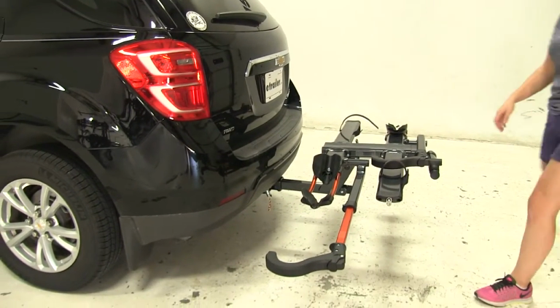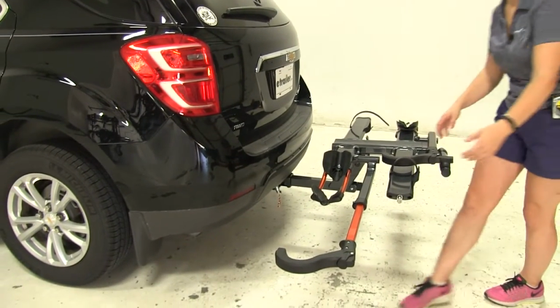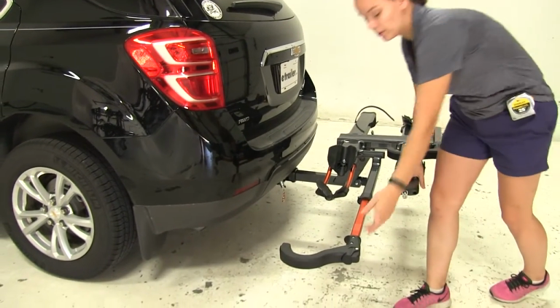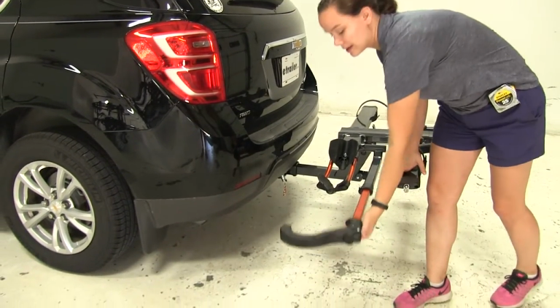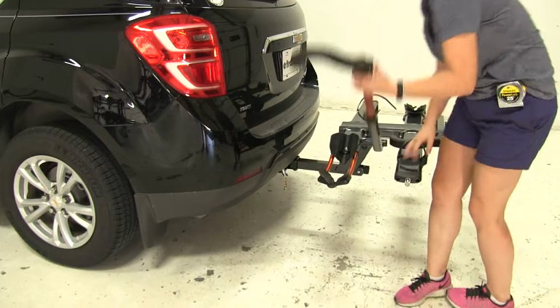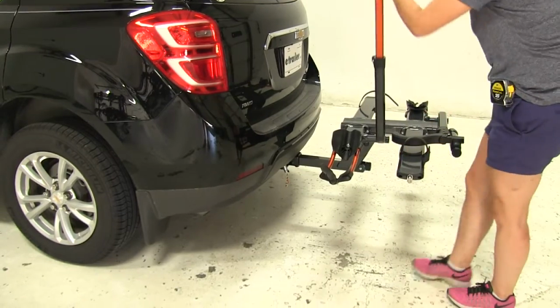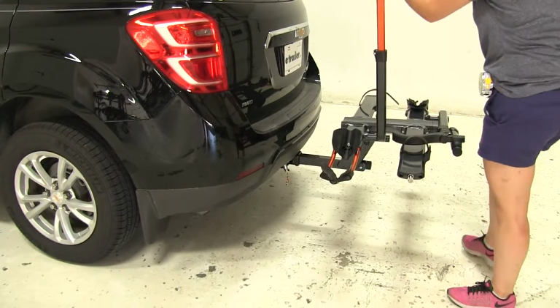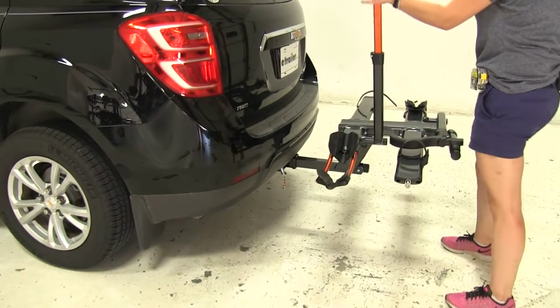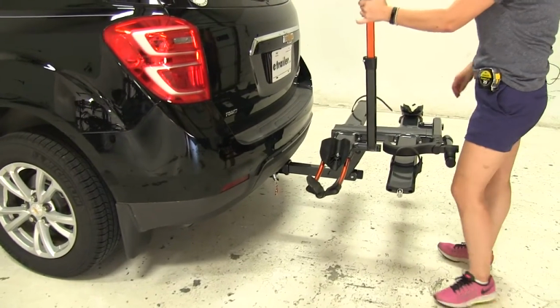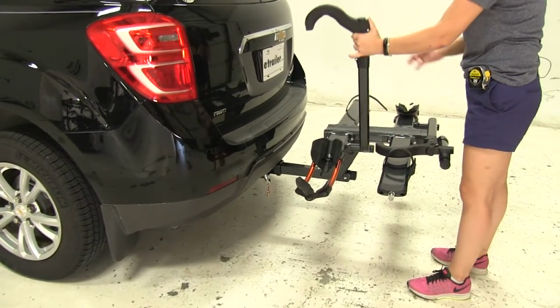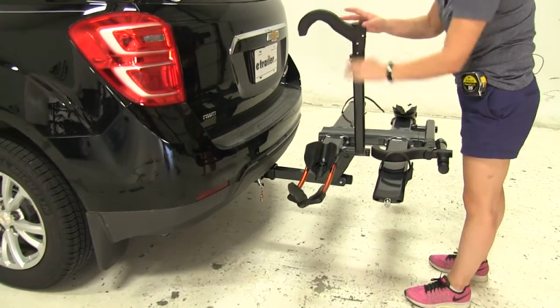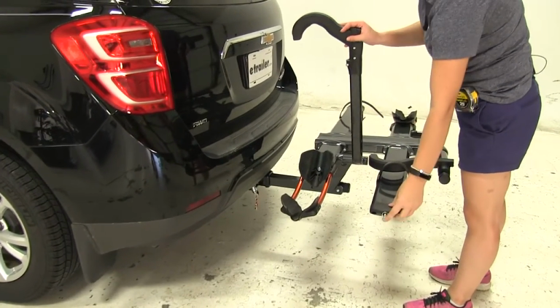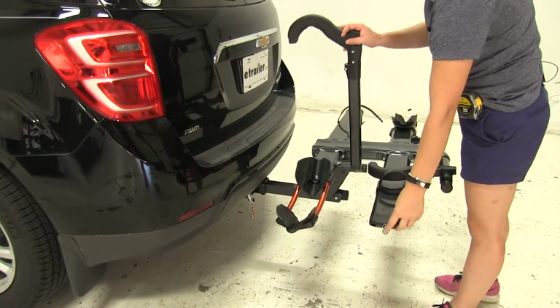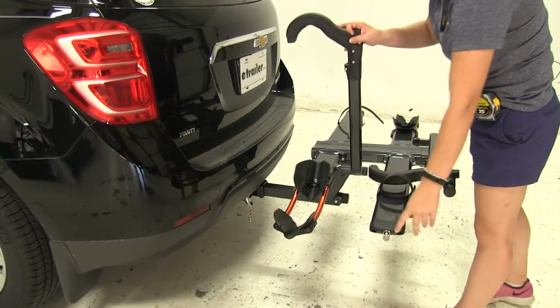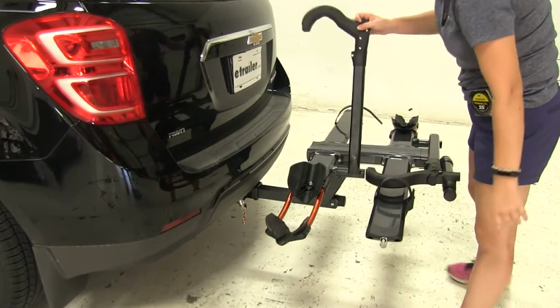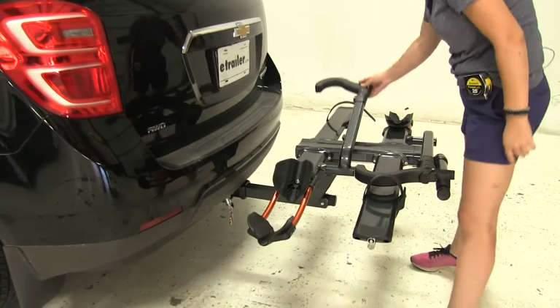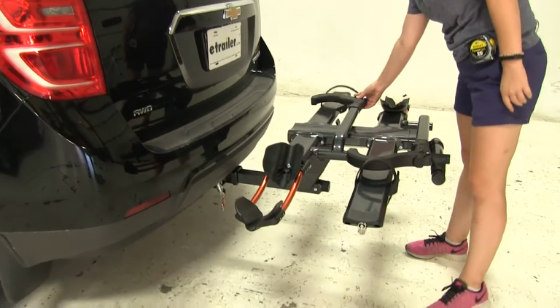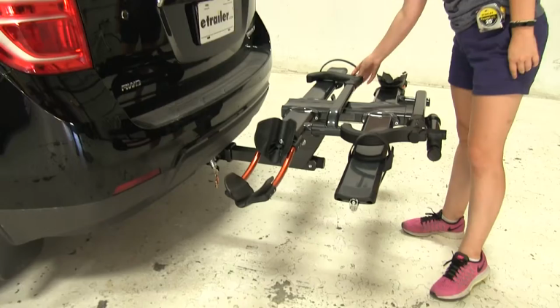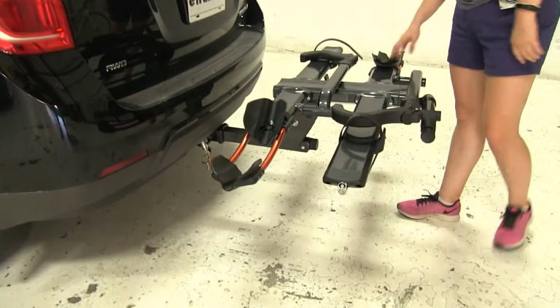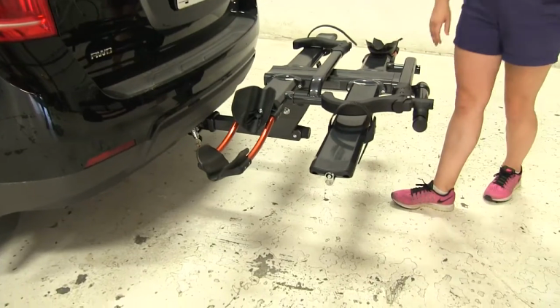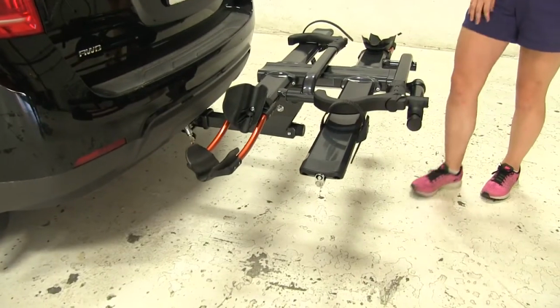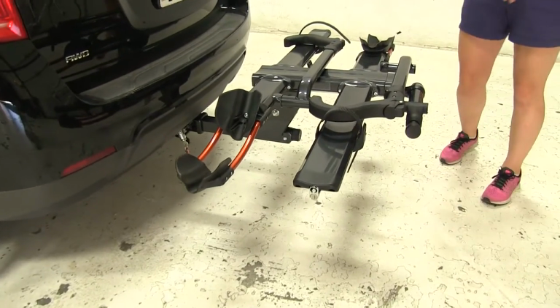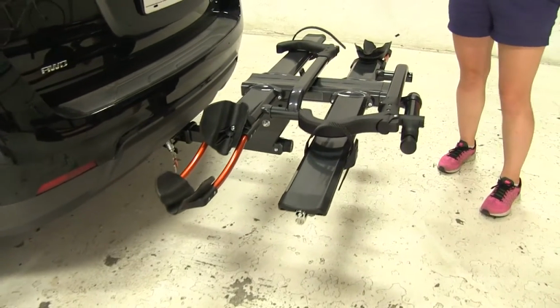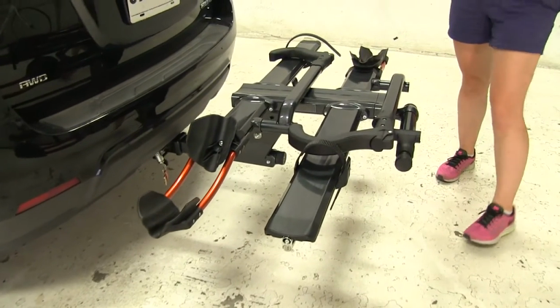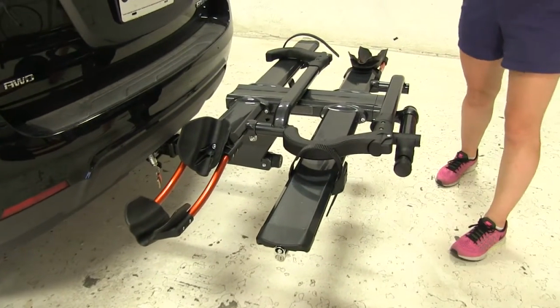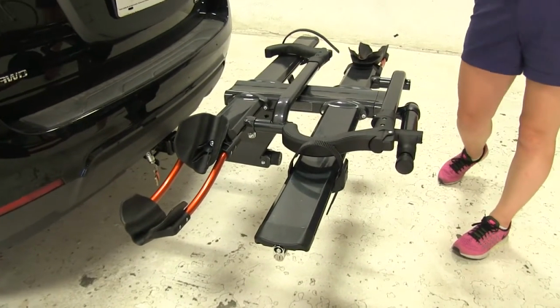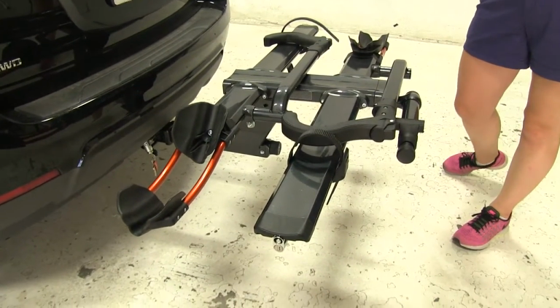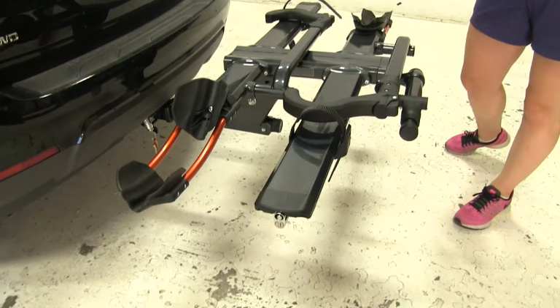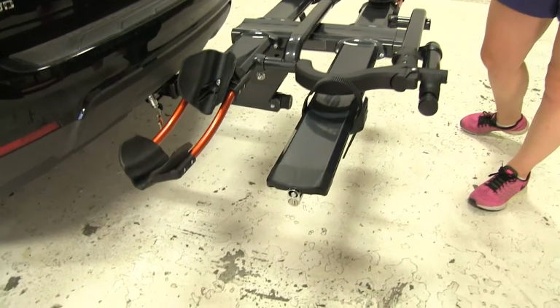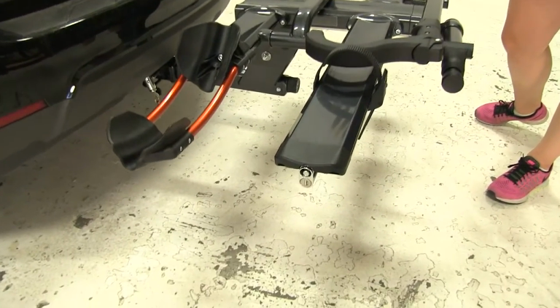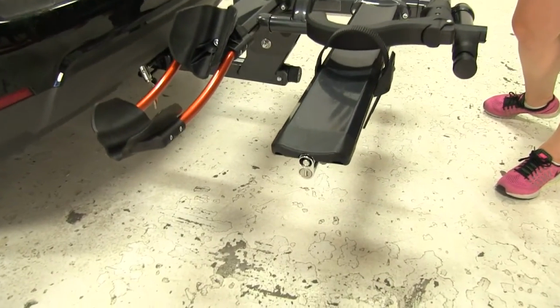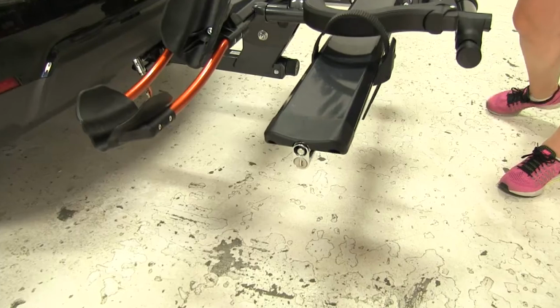We want to make sure that we replace our hook so it doesn't get damaged. And you'll notice on each end where our bikes are secured down we have the option of a cable lock there to help prevent theft and tampering.